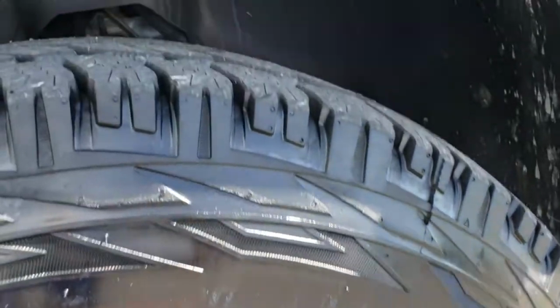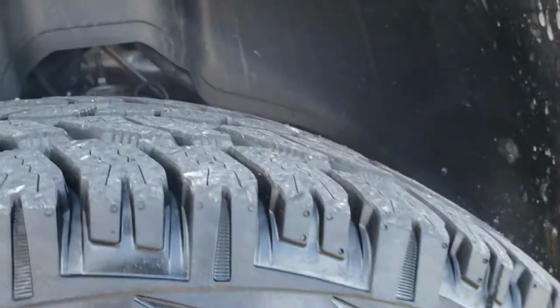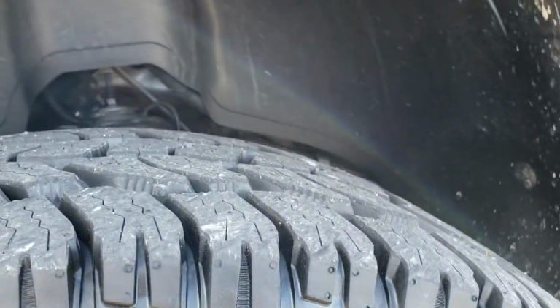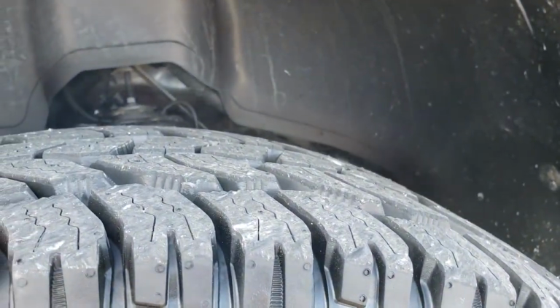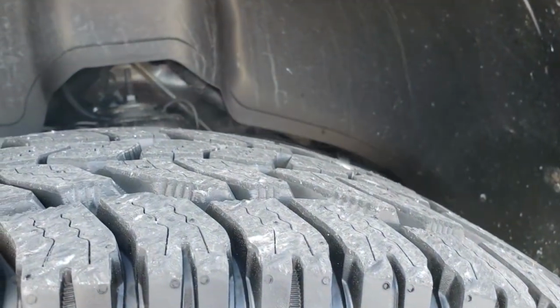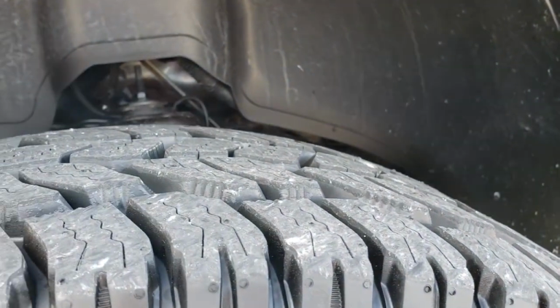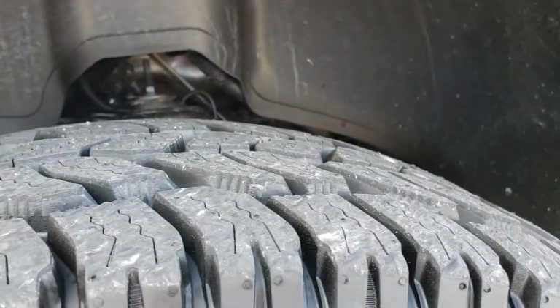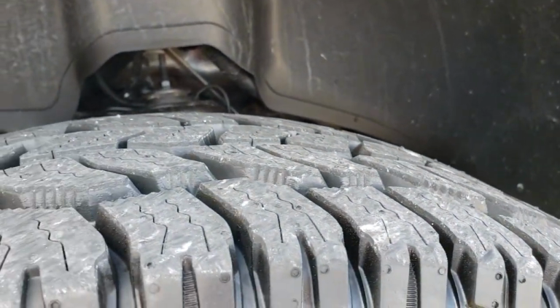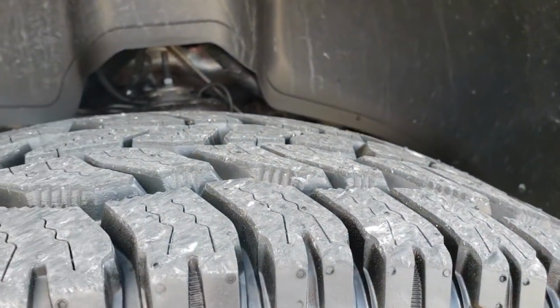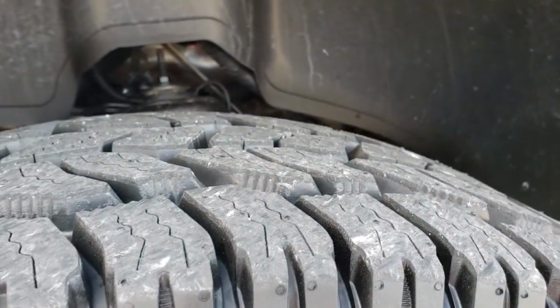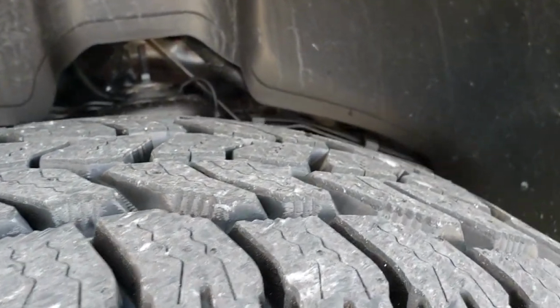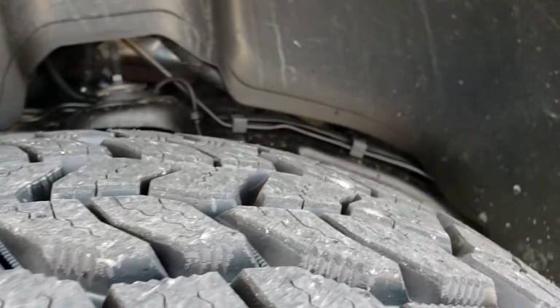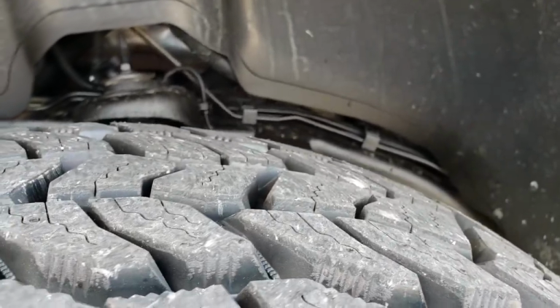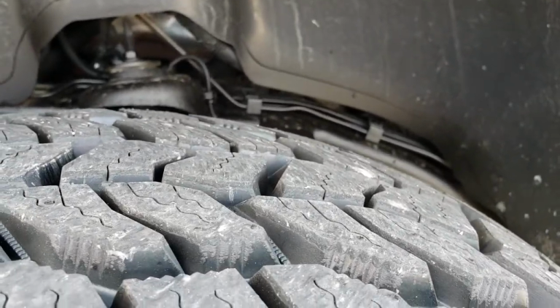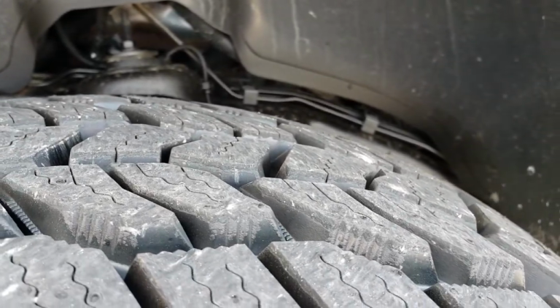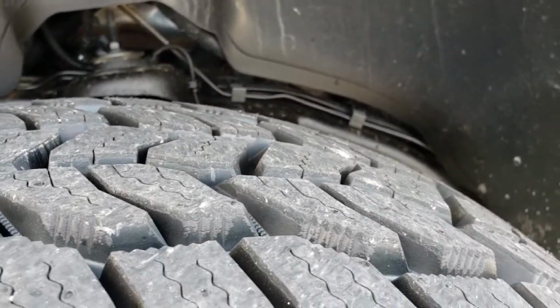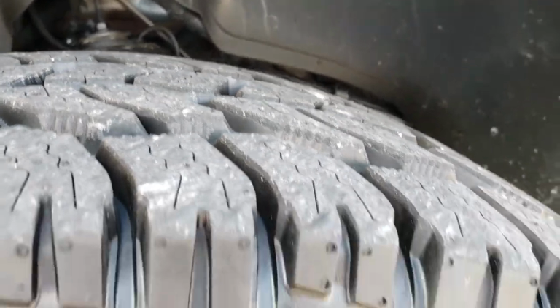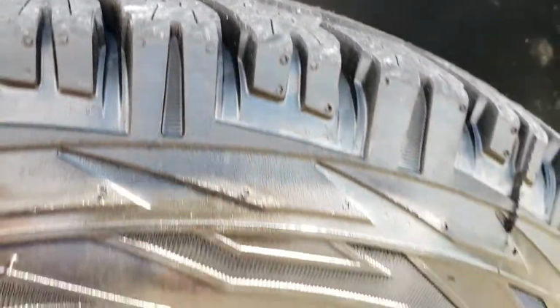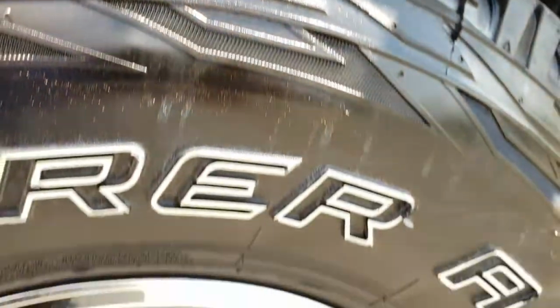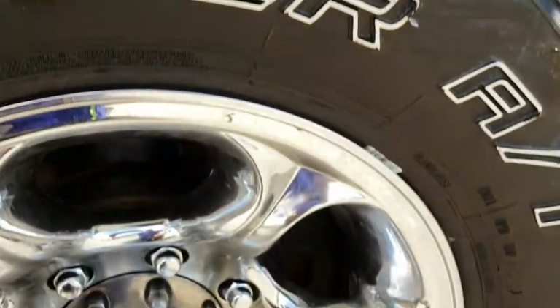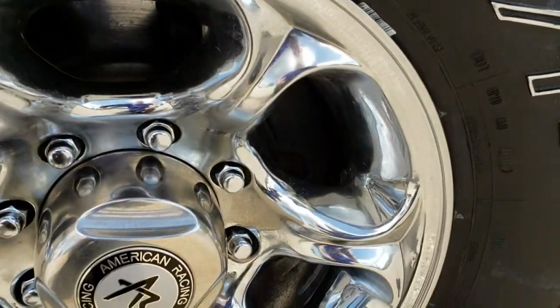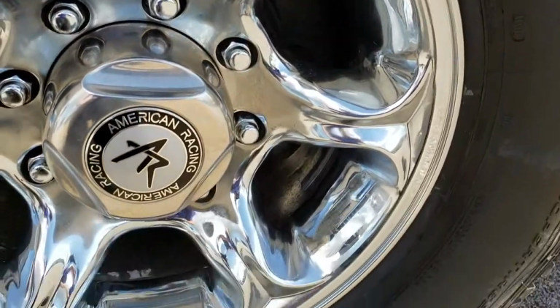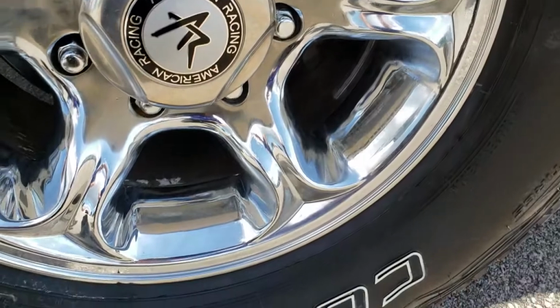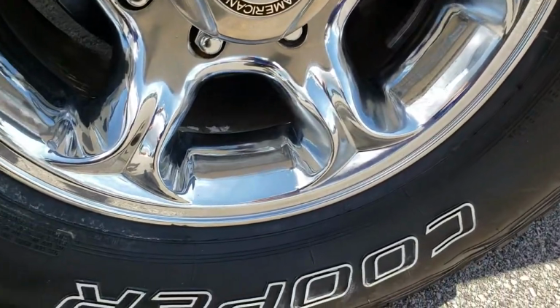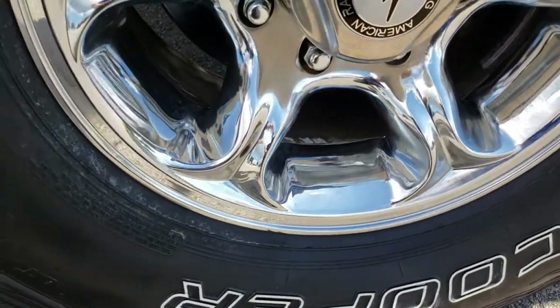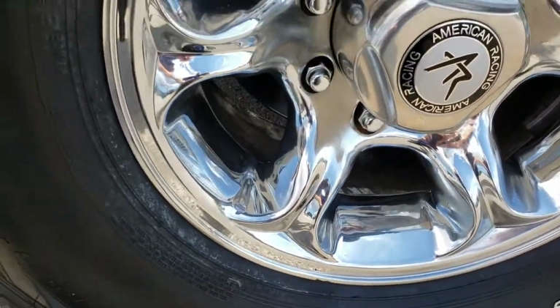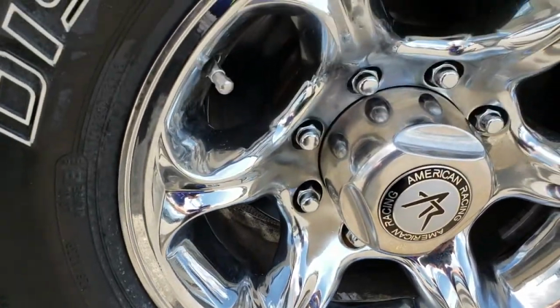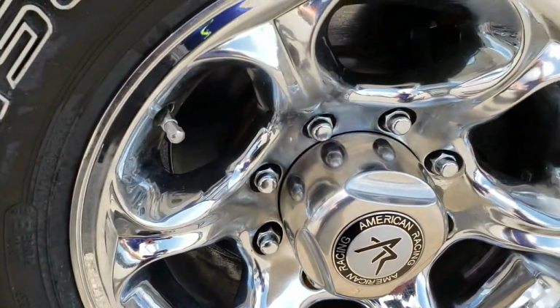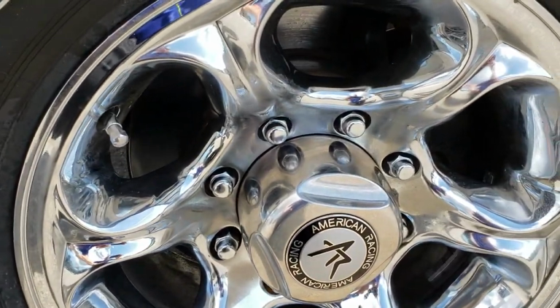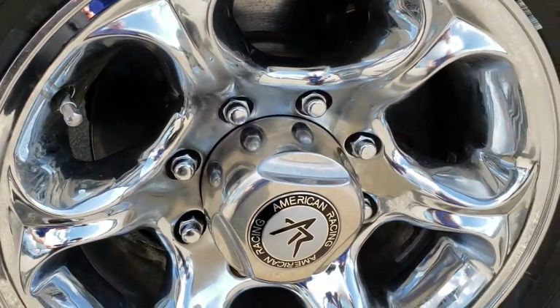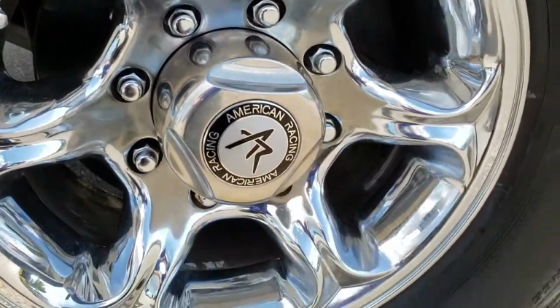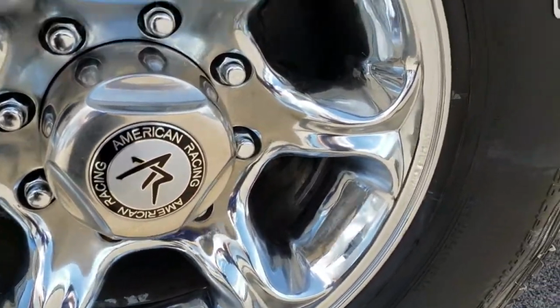We have brand new Cooper Discoverer LT285/75R16 tires. We put these on during our safety inspection. It has American Racing chromed alloy rims that are in really nice condition.